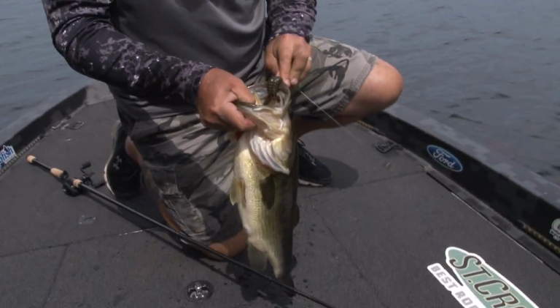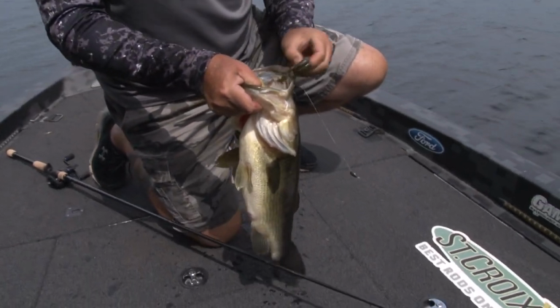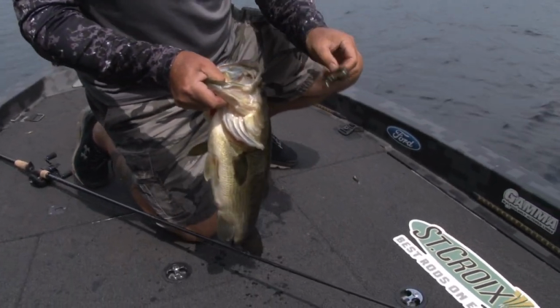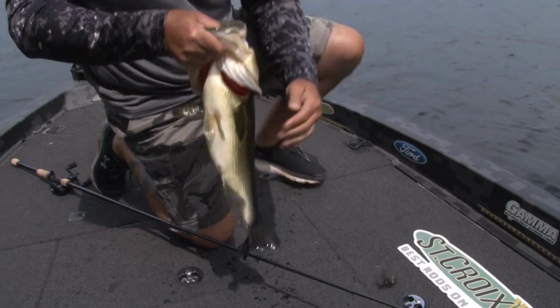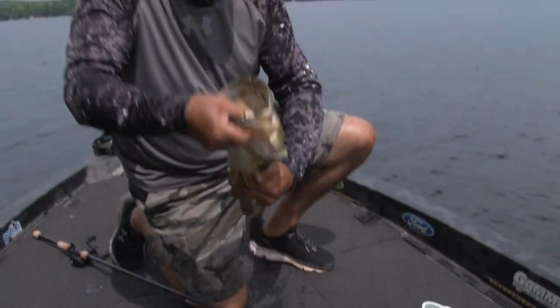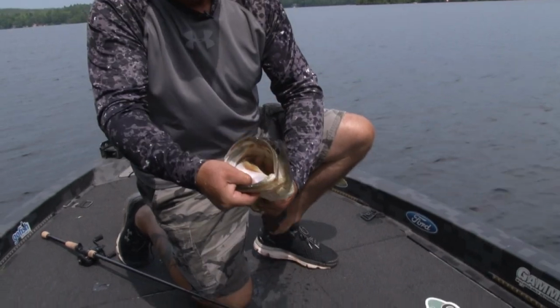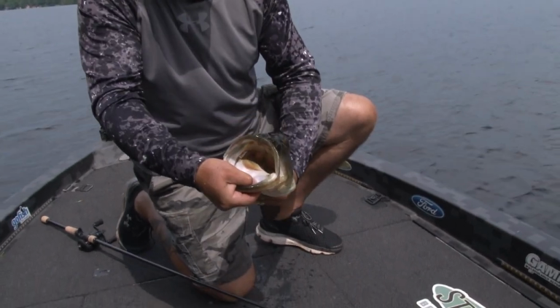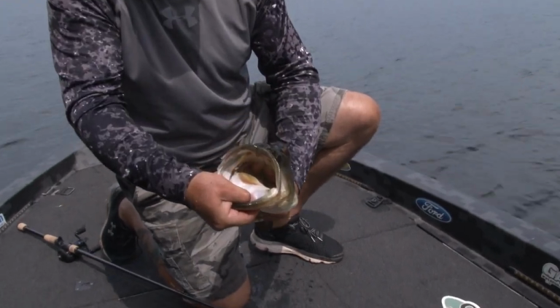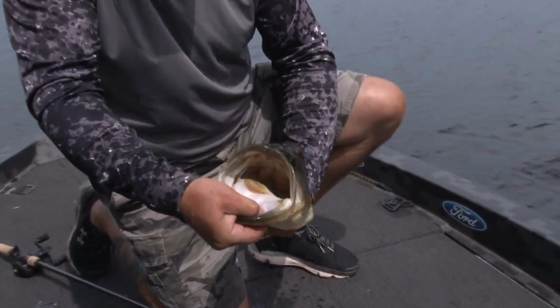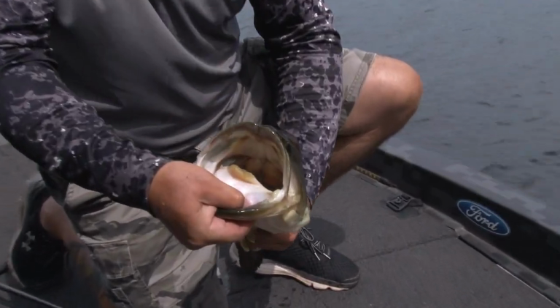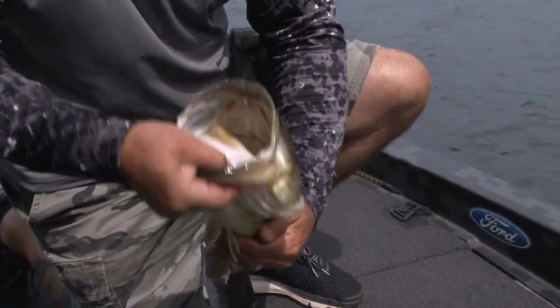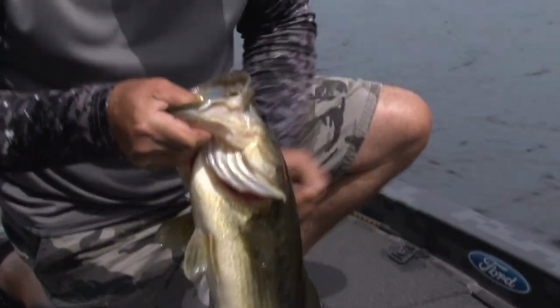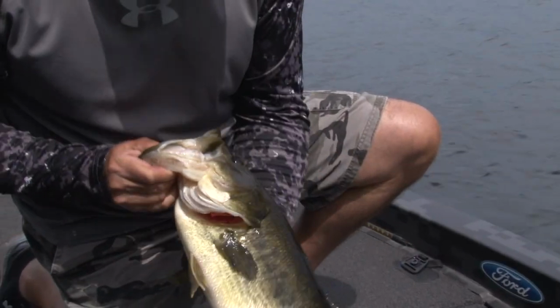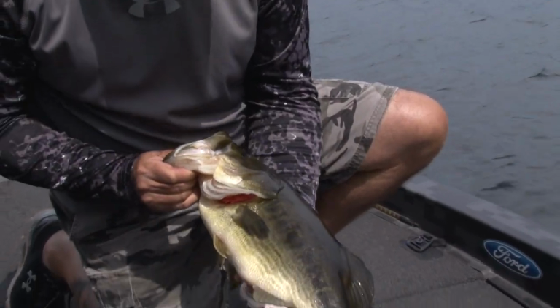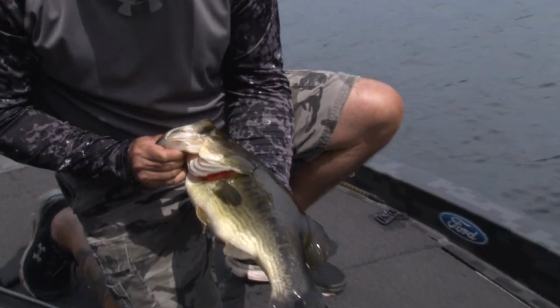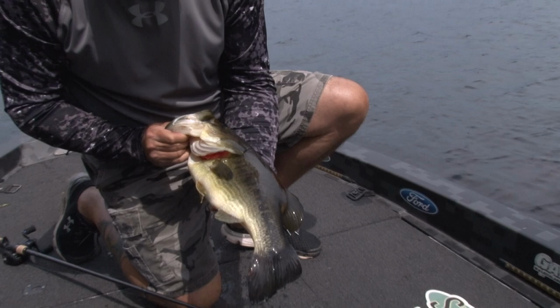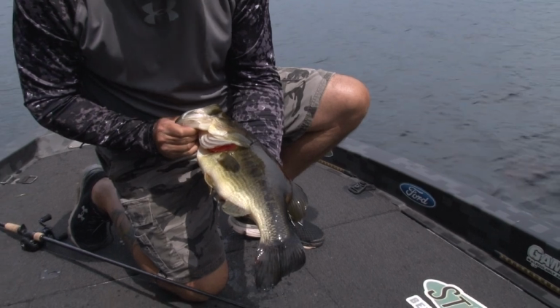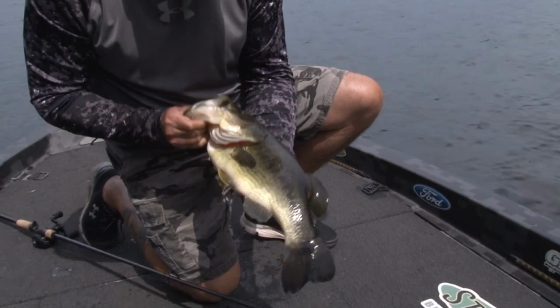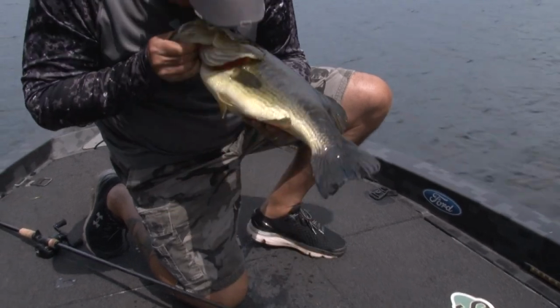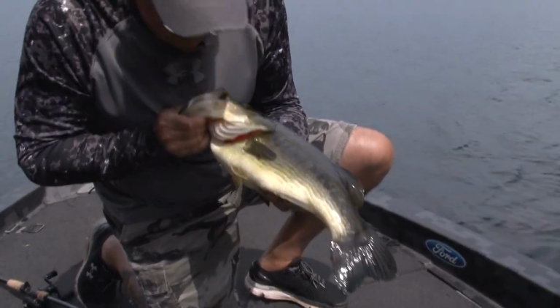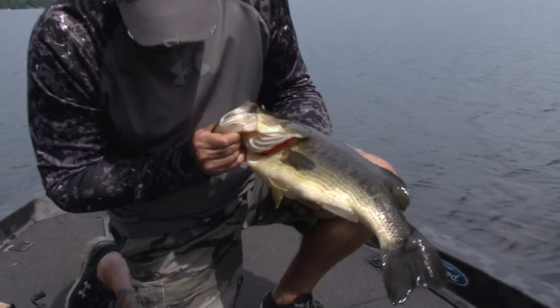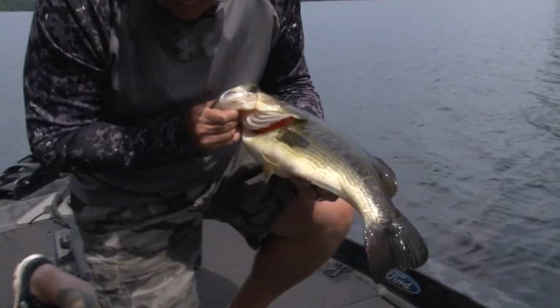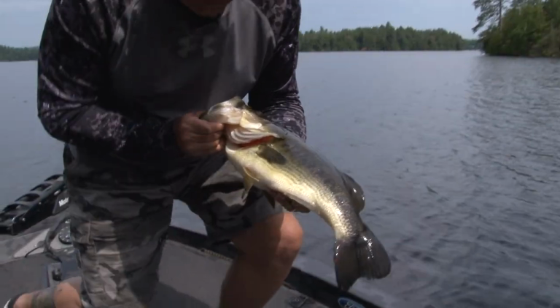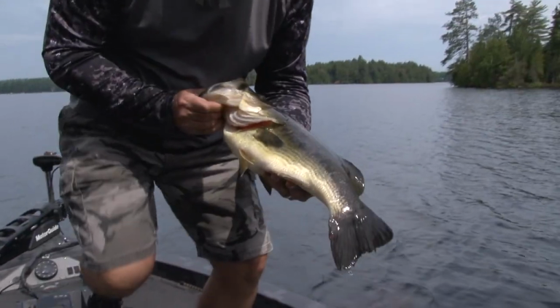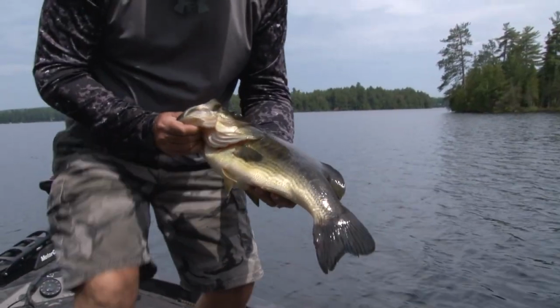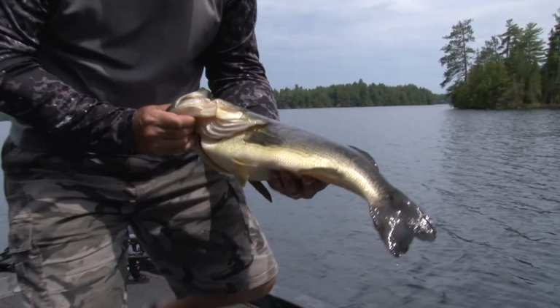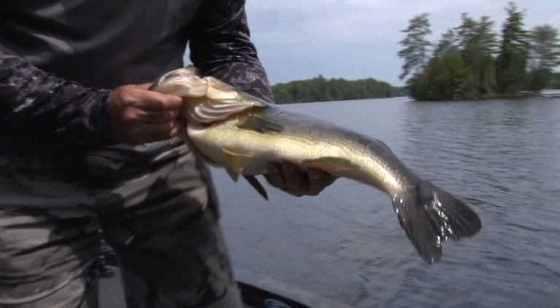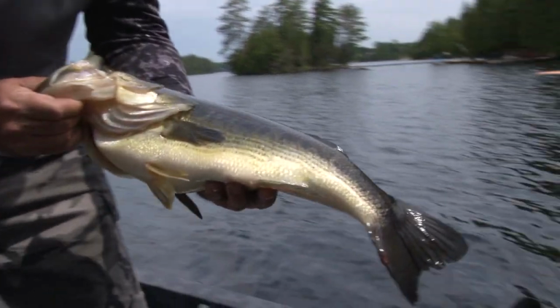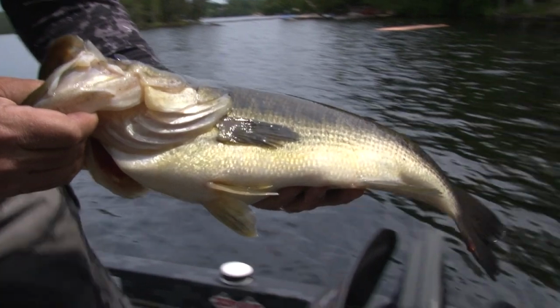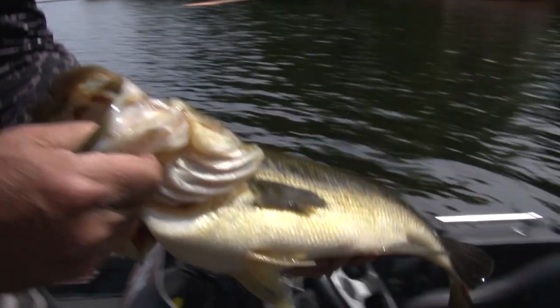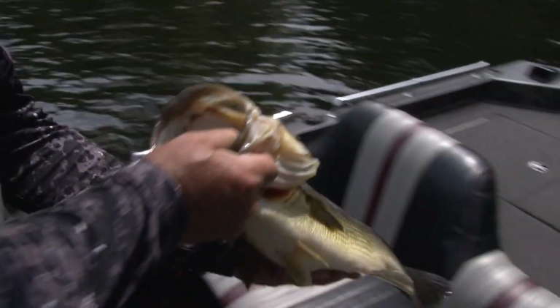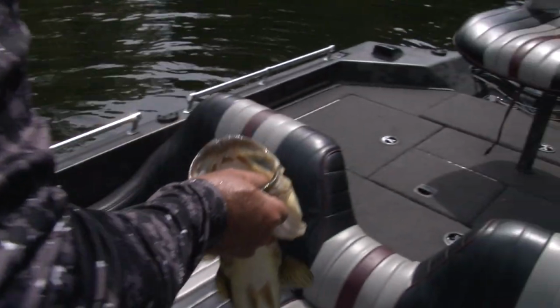Look at that little bait right there. Look at the mouth on that thing. Pretty good sized fish. Look at him — that's pushing some weight there, boy. Let's put him in there for some pictures. Nice, beautiful bass.